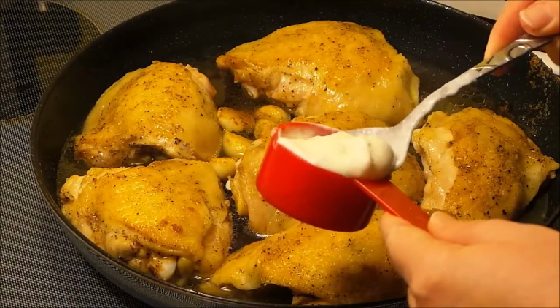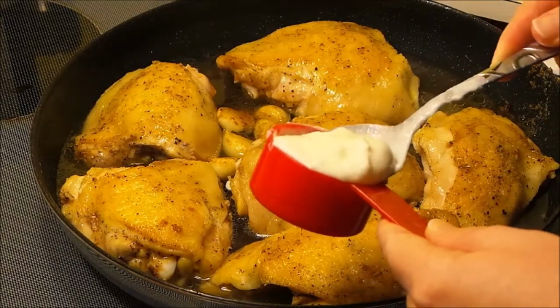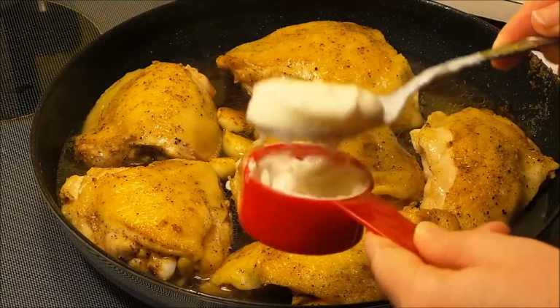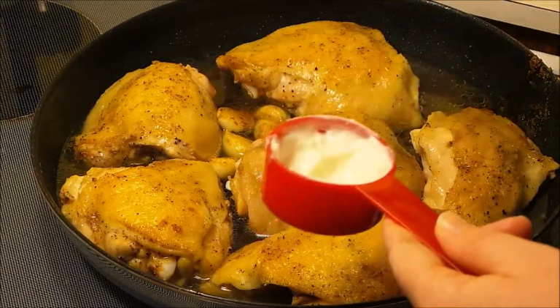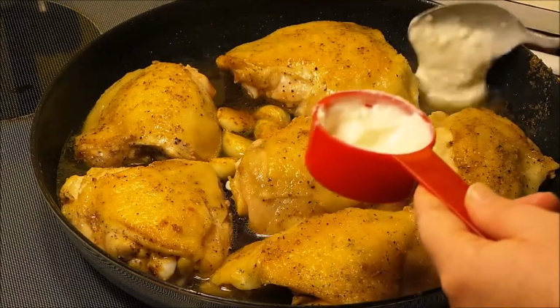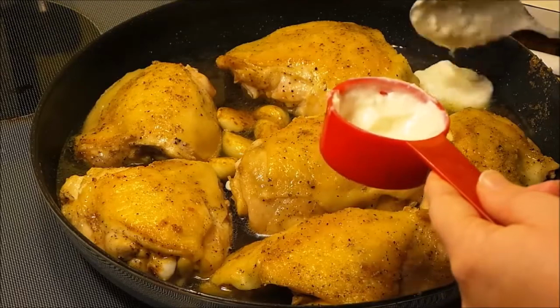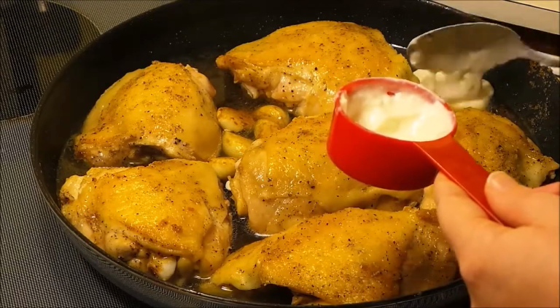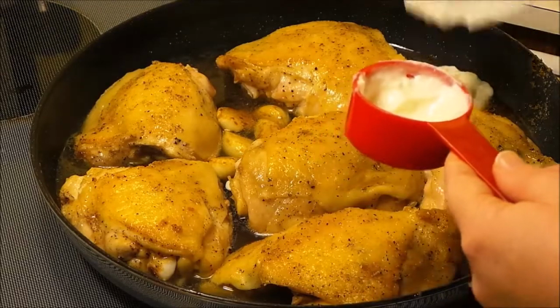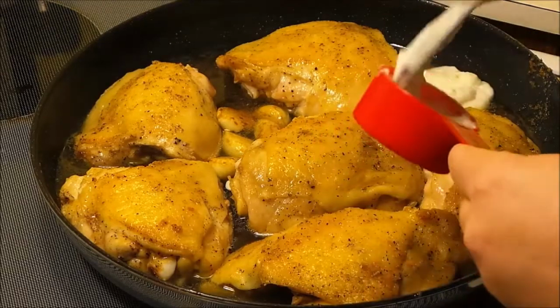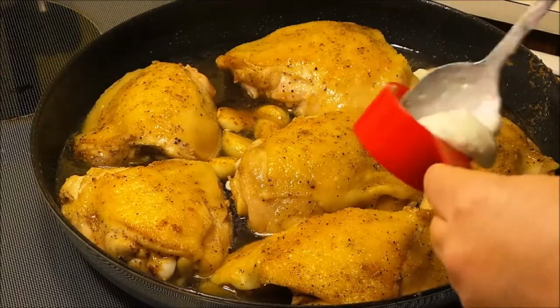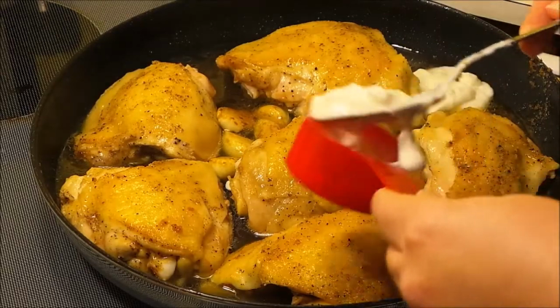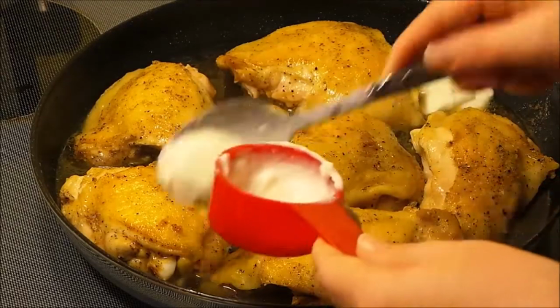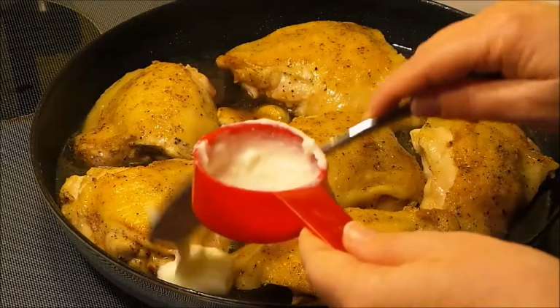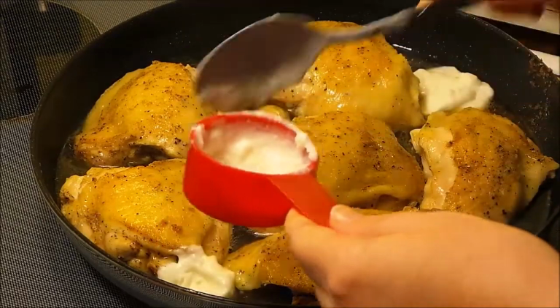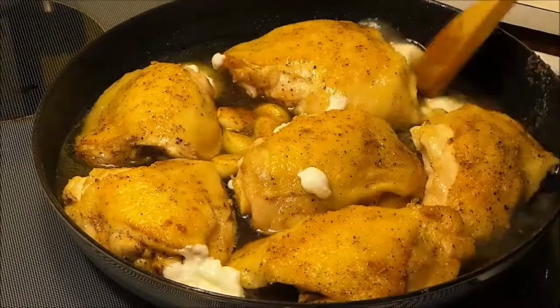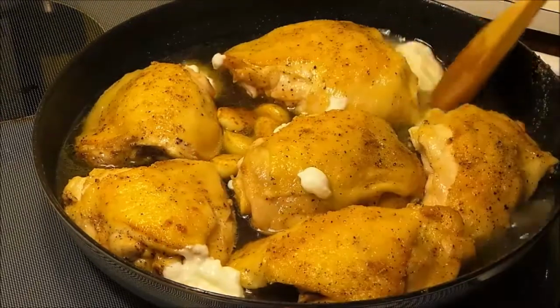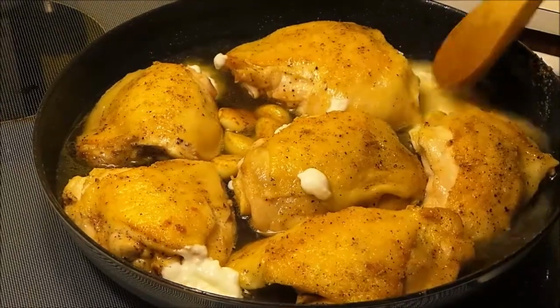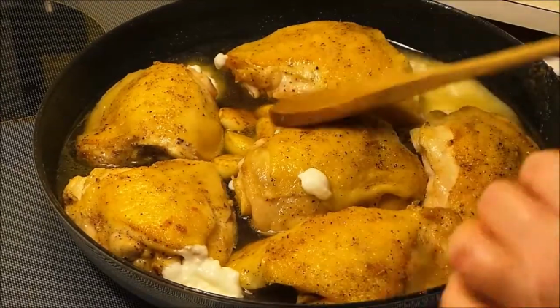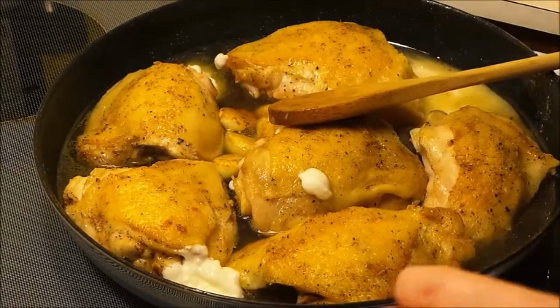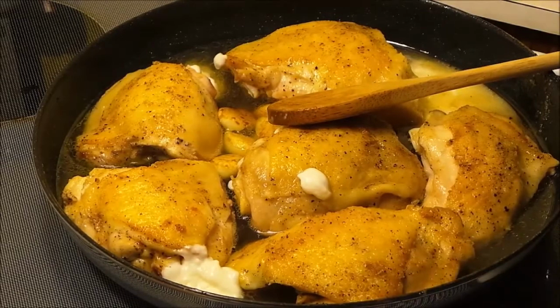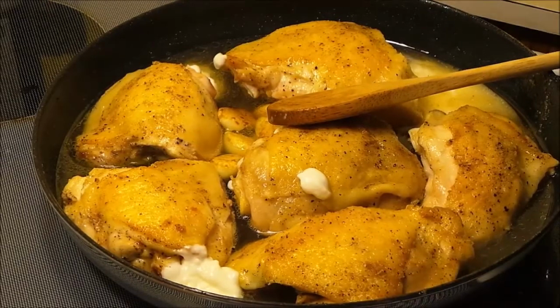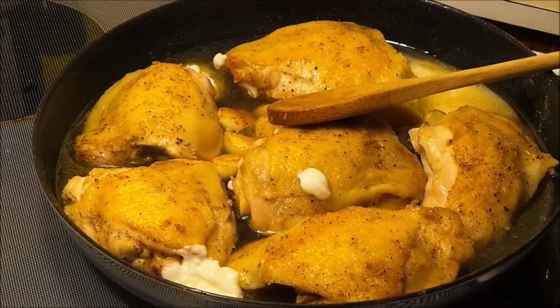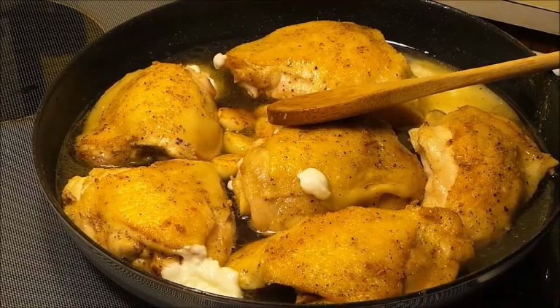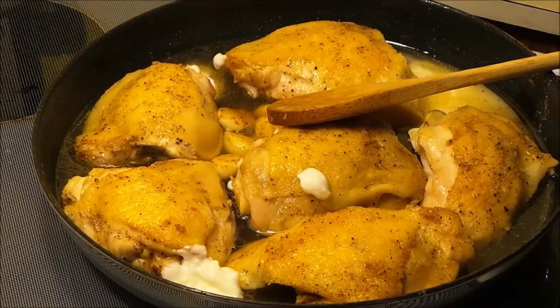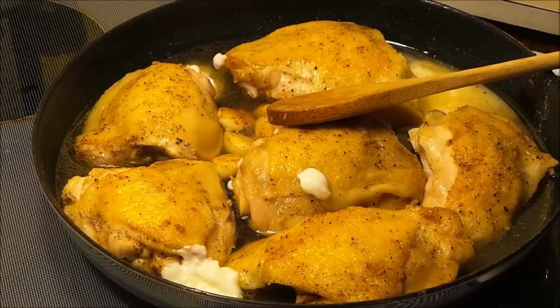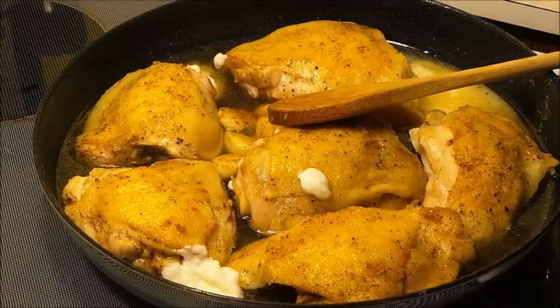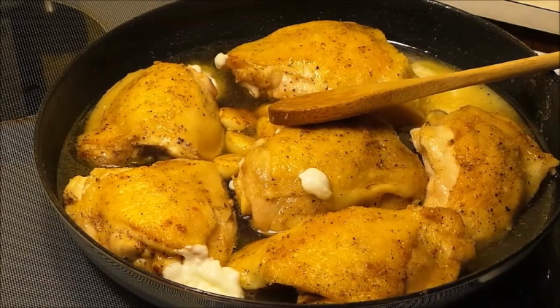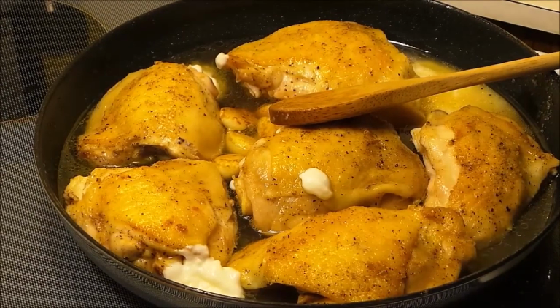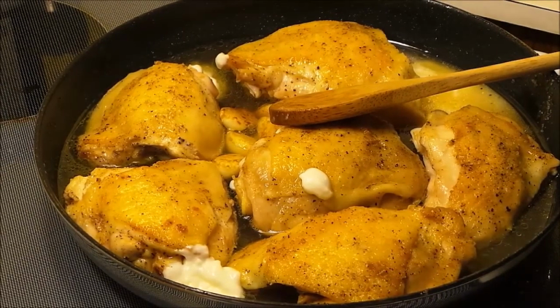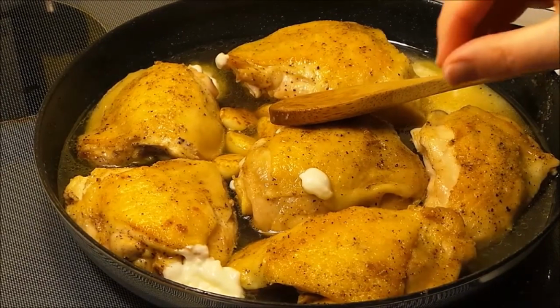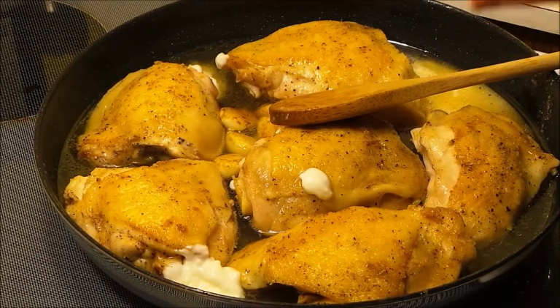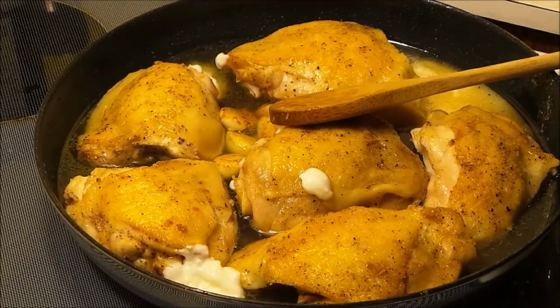Now I'm going to add in a quarter cup of plain yogurt, and then we're going to turn the heat up and bring this to a simmer until the chicken is cooked through.